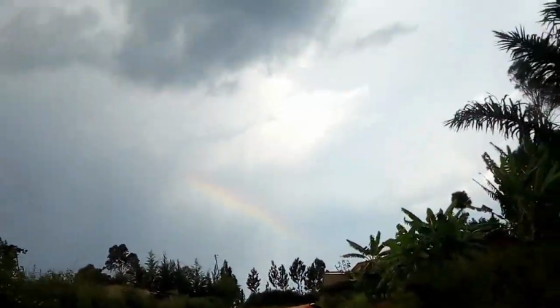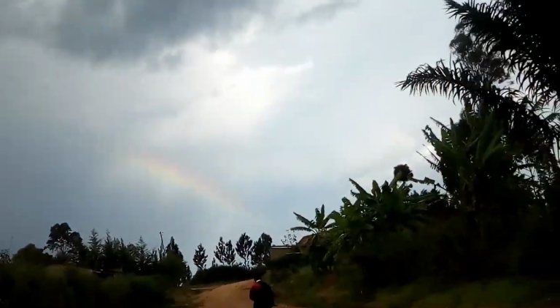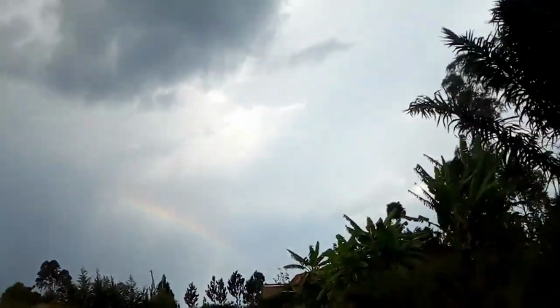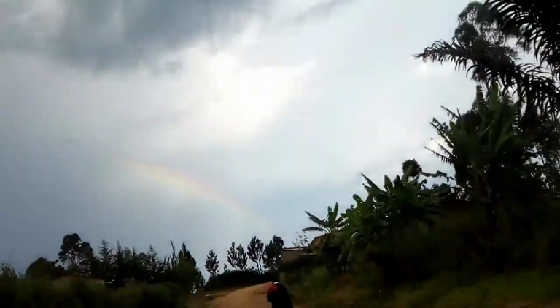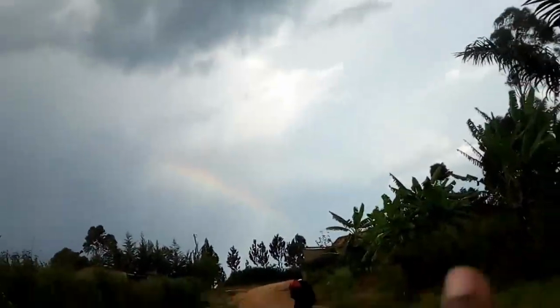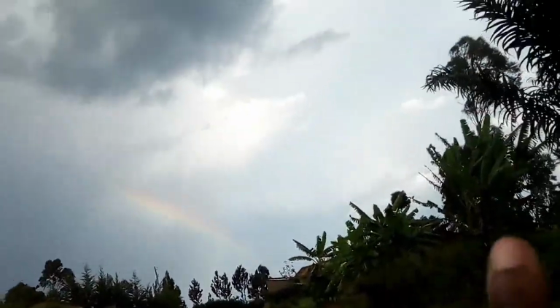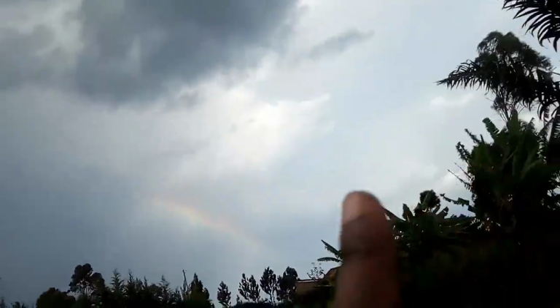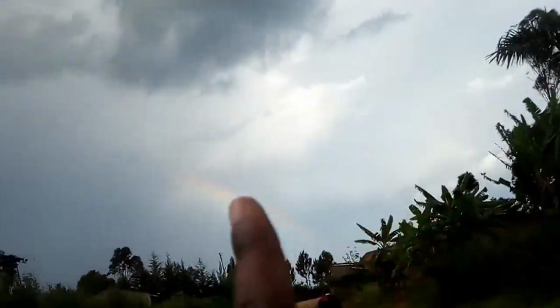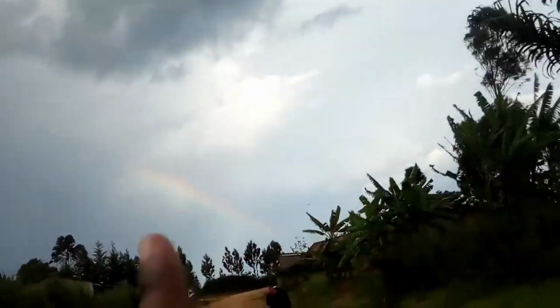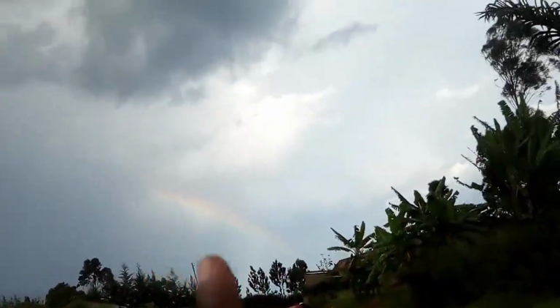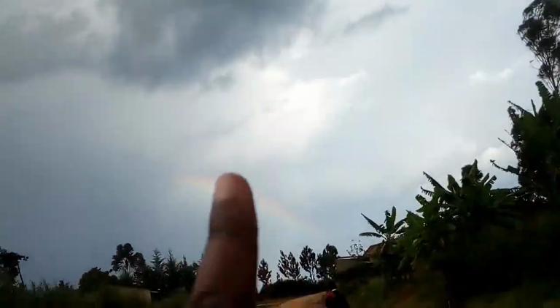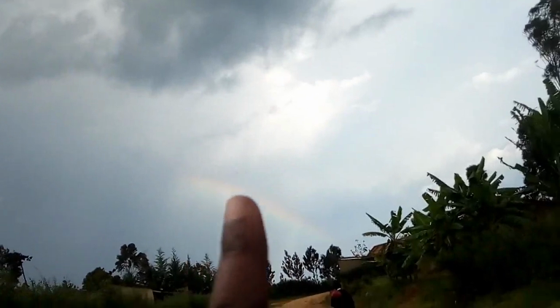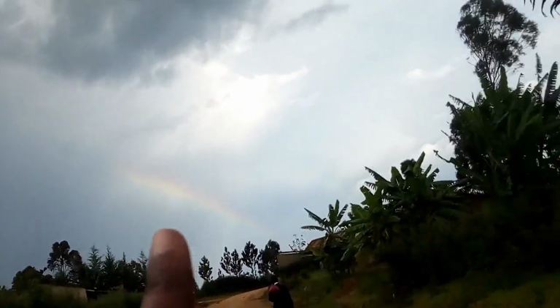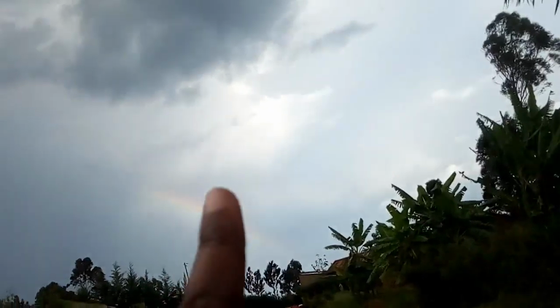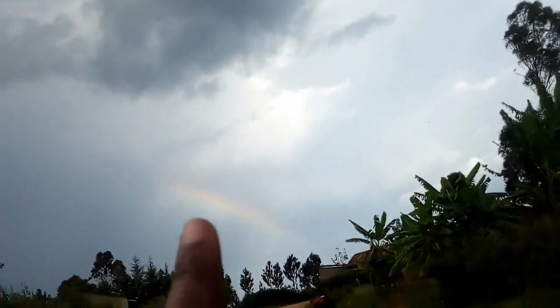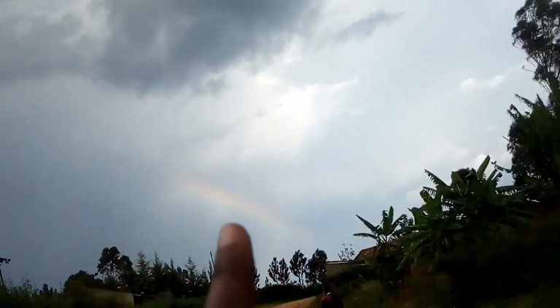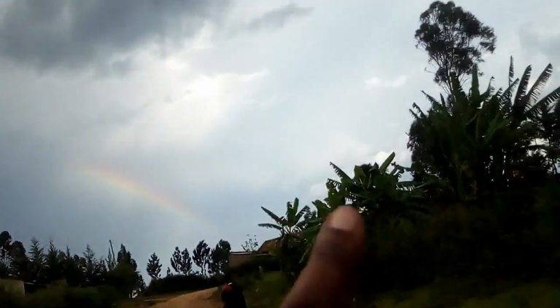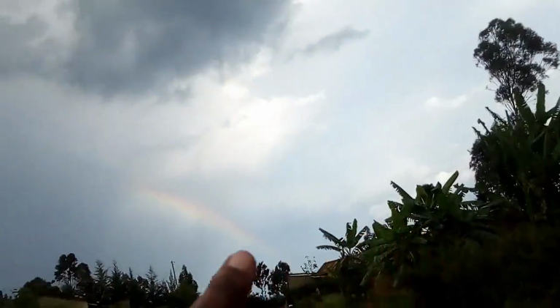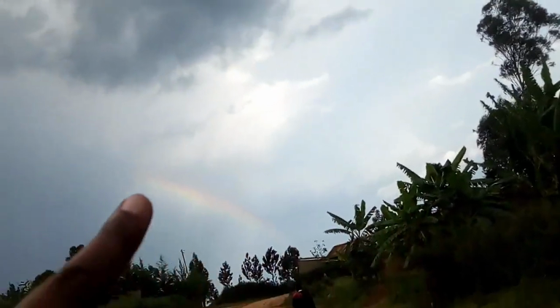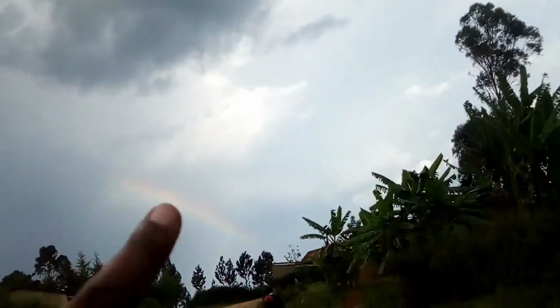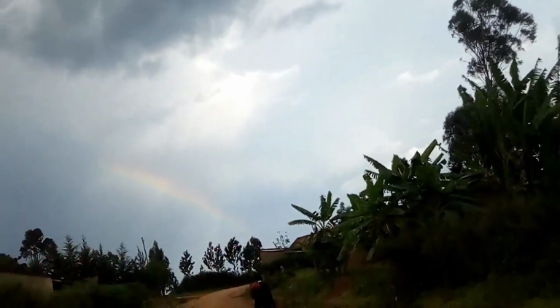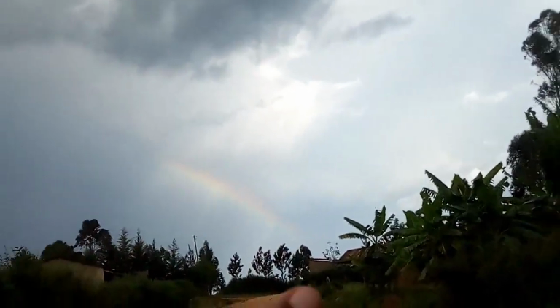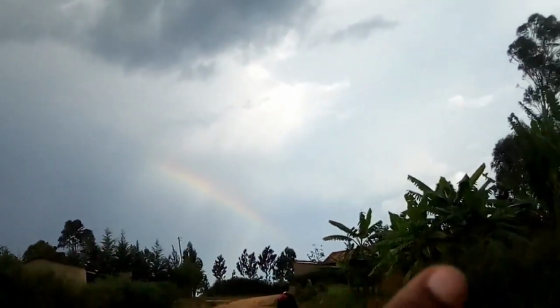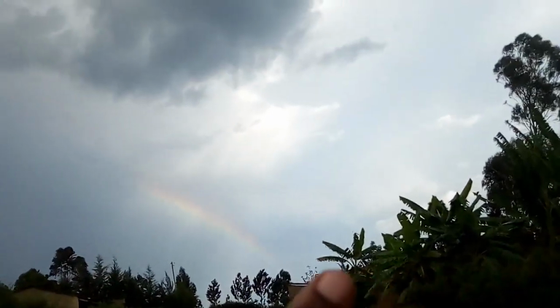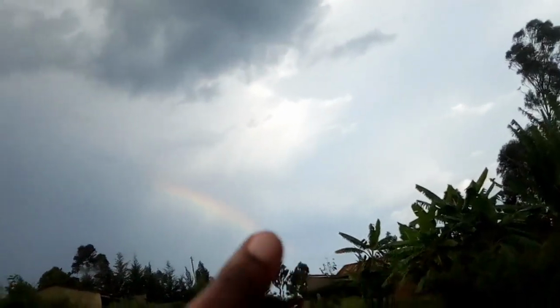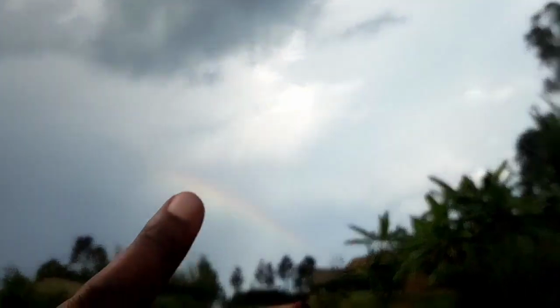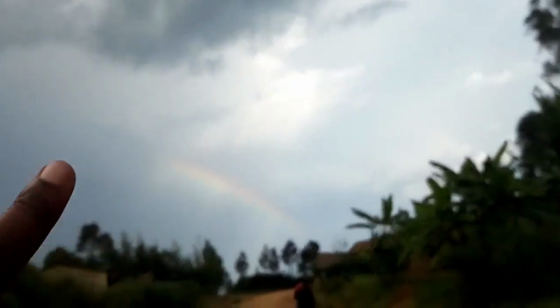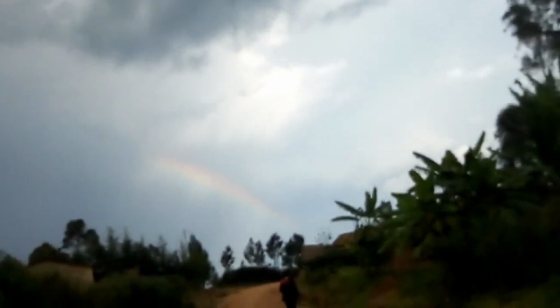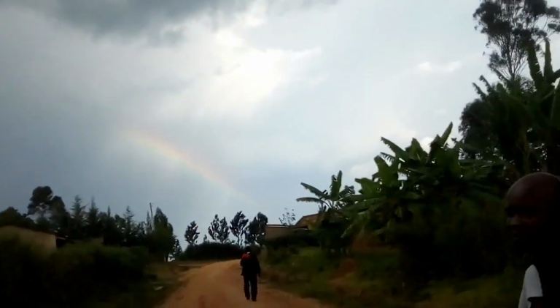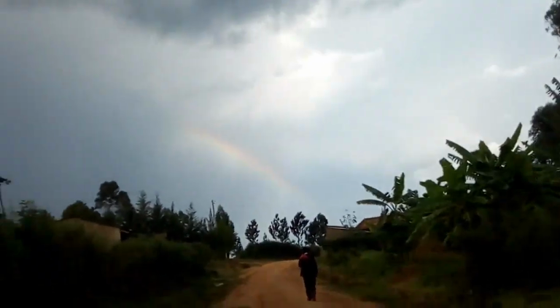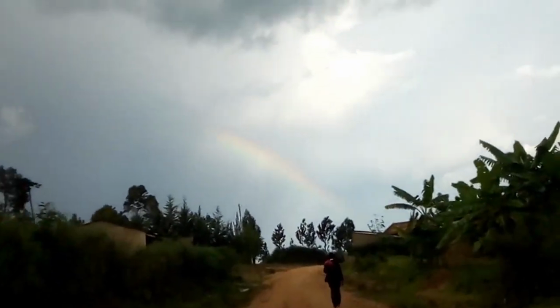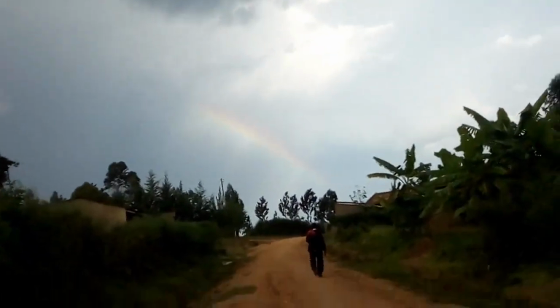Can you see a rainbow? Where — here, with my finger! It's a rainbow!